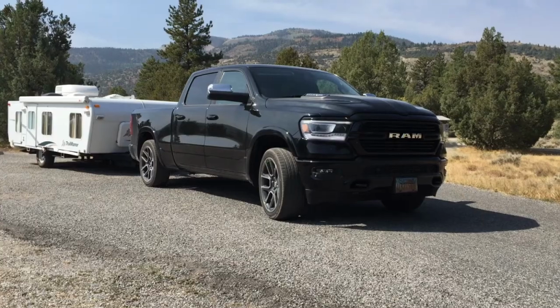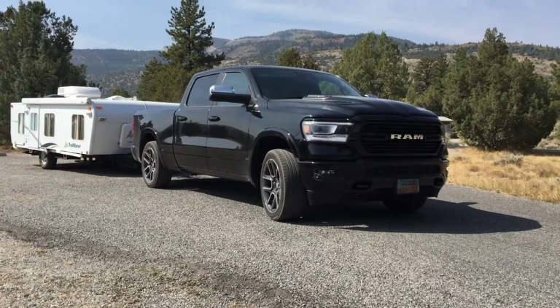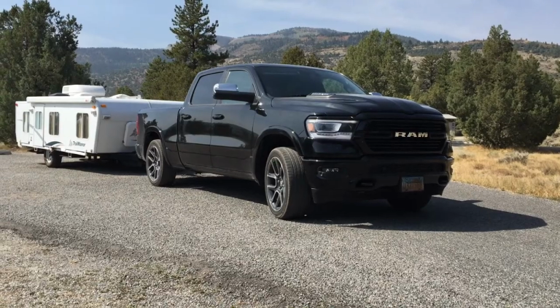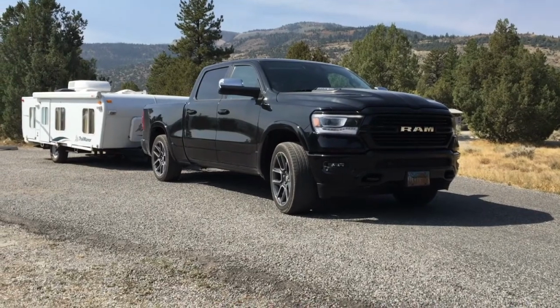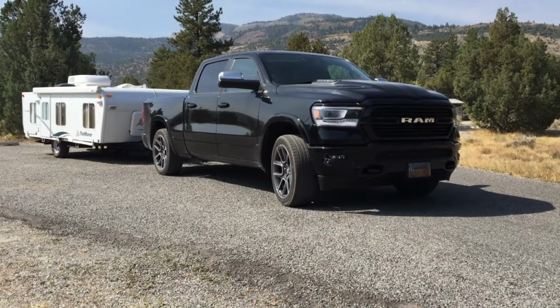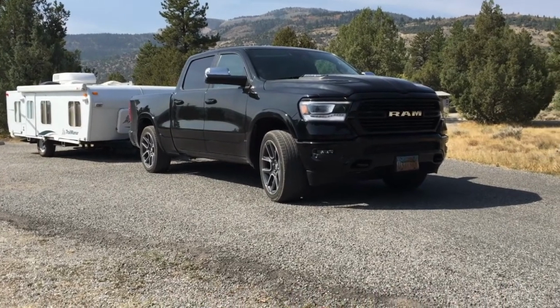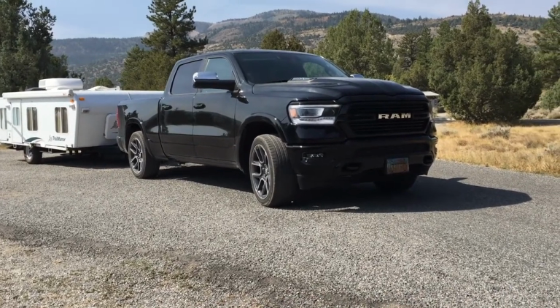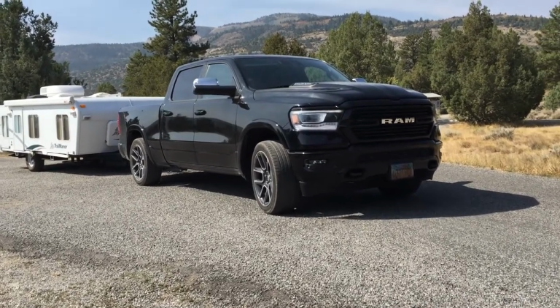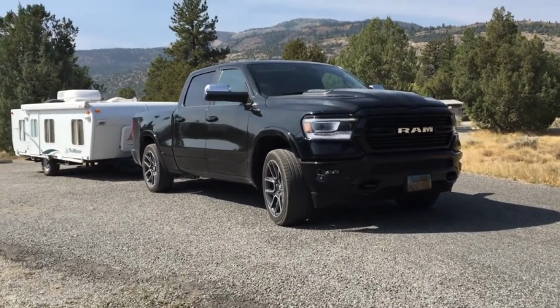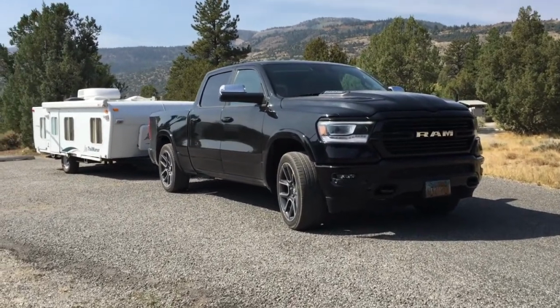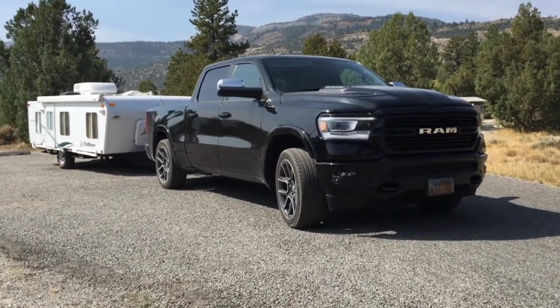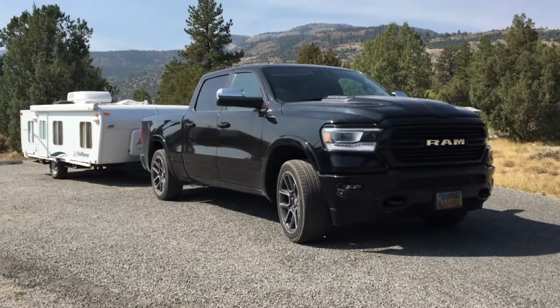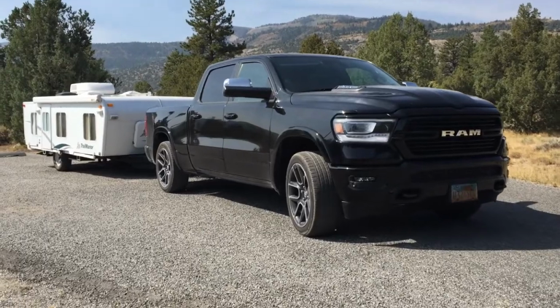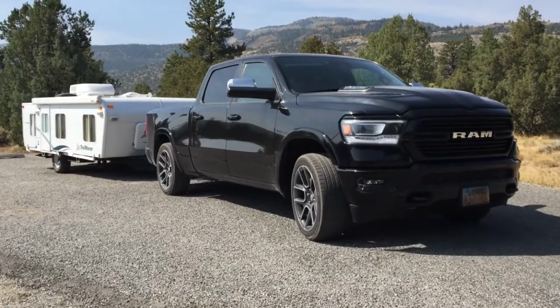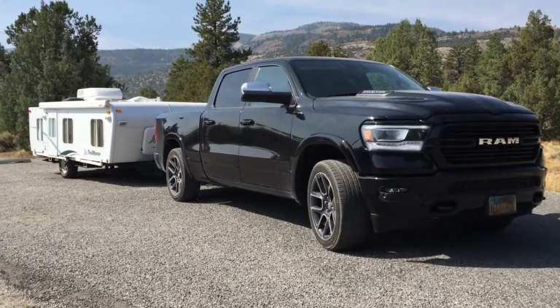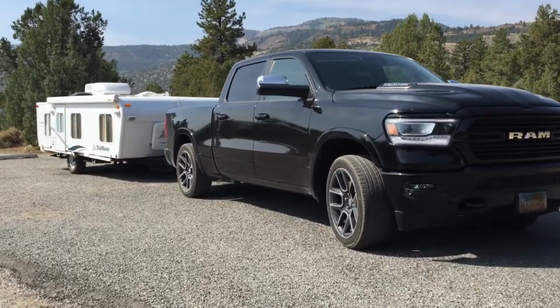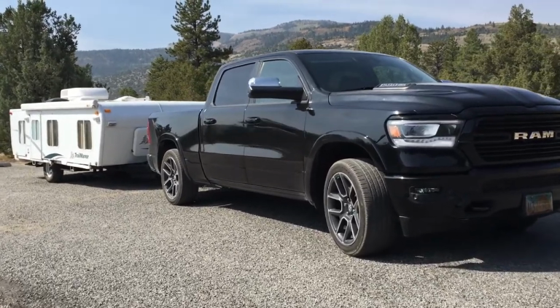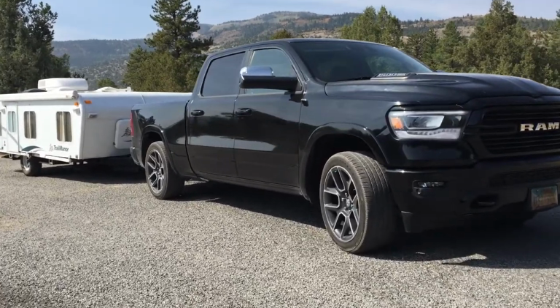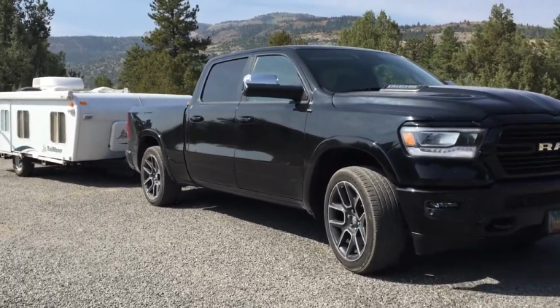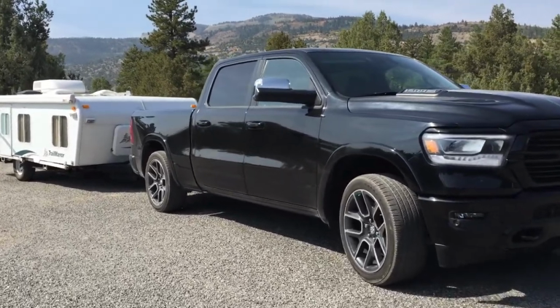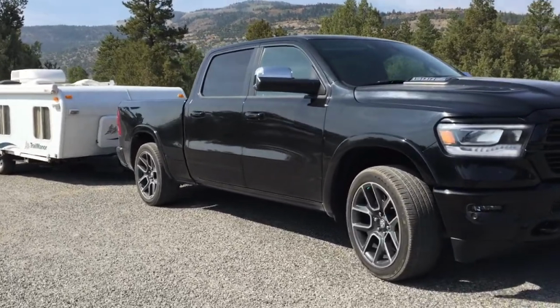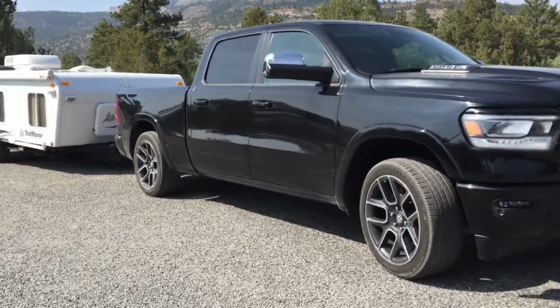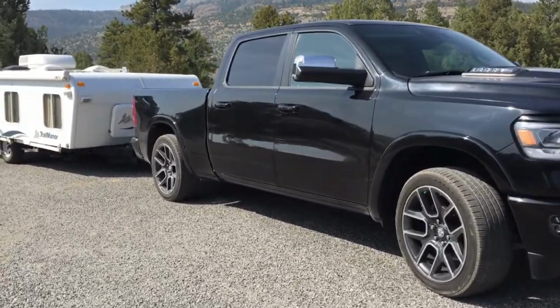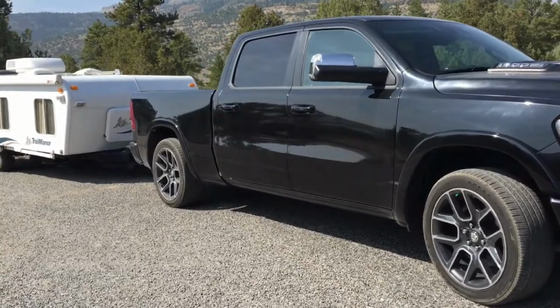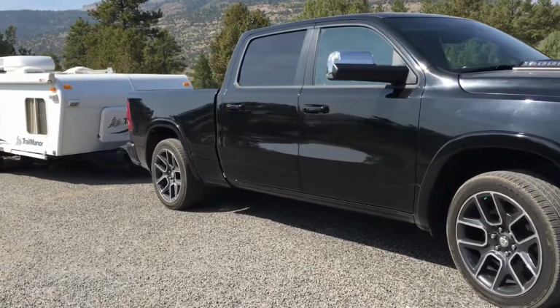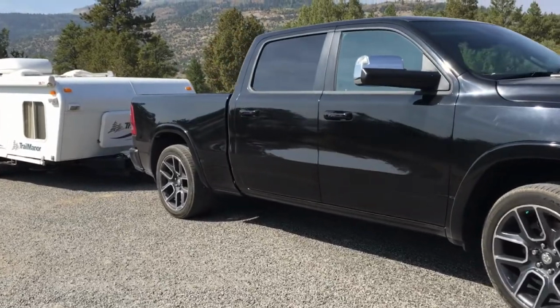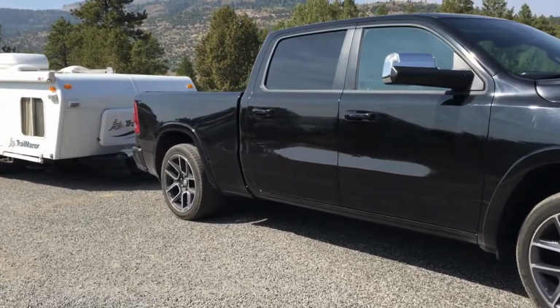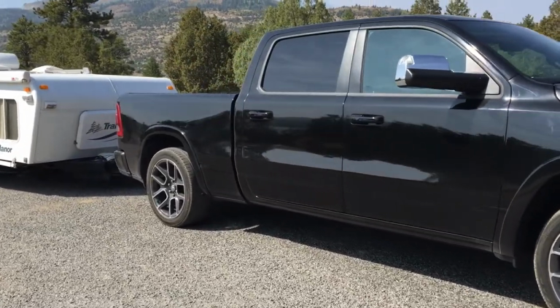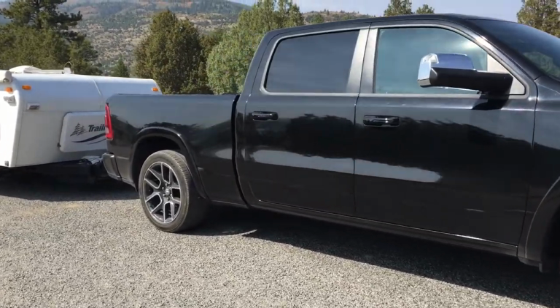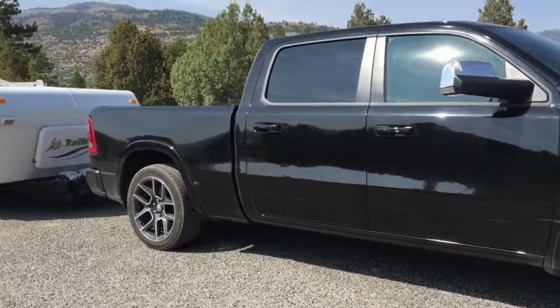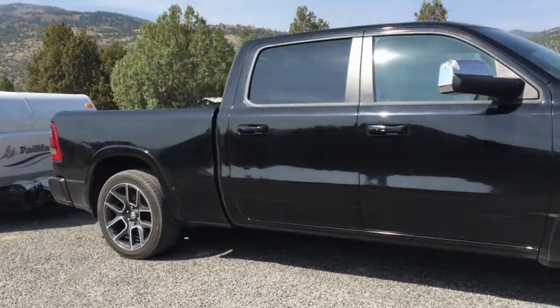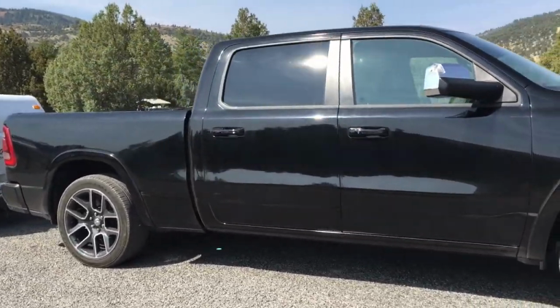Hello and welcome back to Ride Rescue. I was just really thrashing for about two weeks to get this truck ready for a camping trip. It wasn't finished, but it was finished well enough that I could get it licensed.